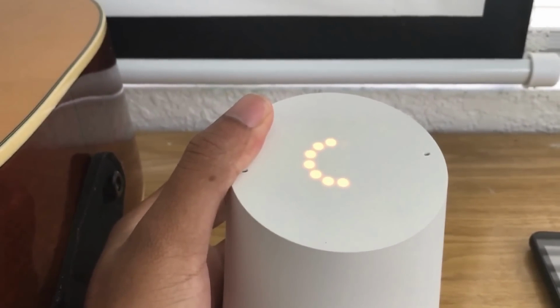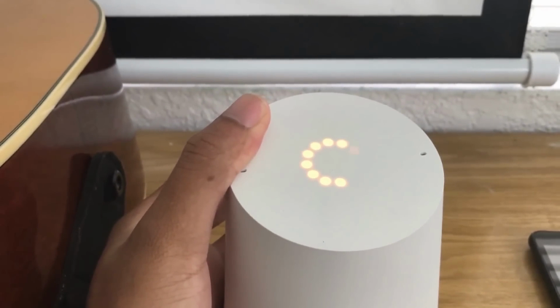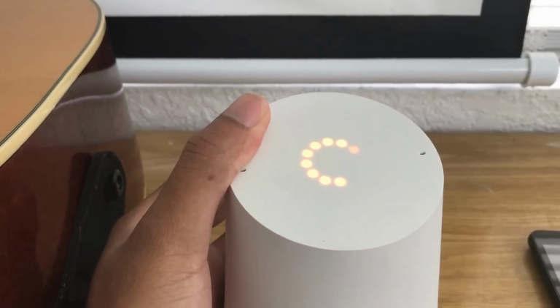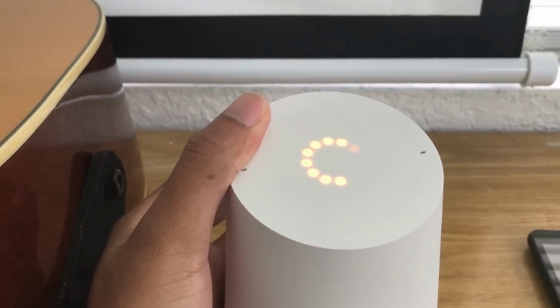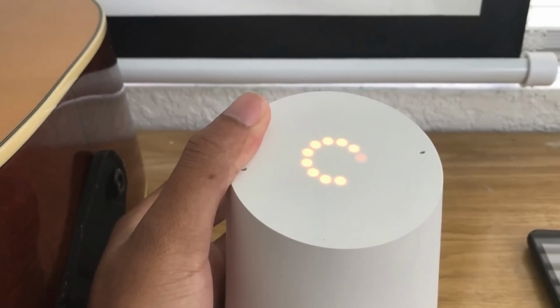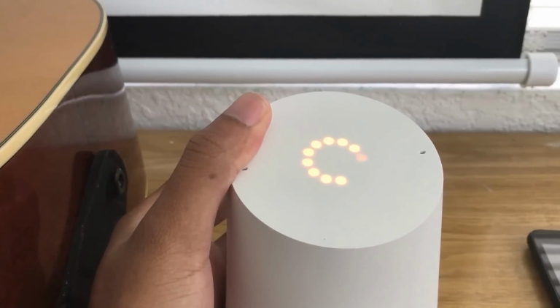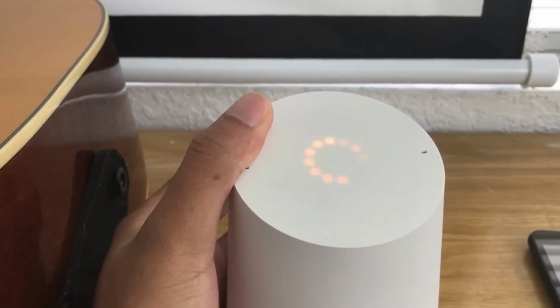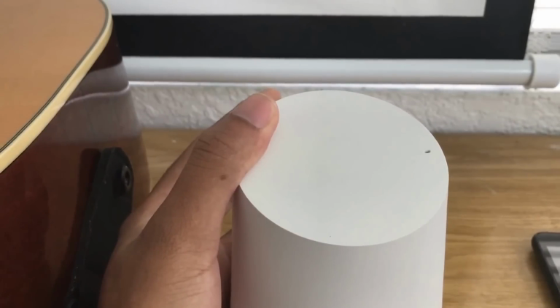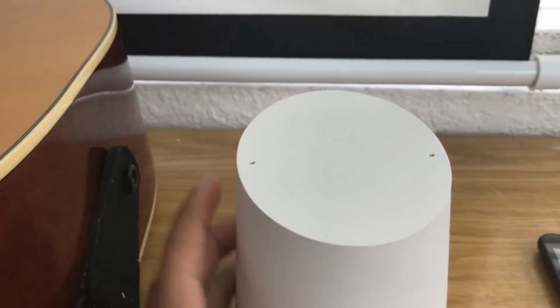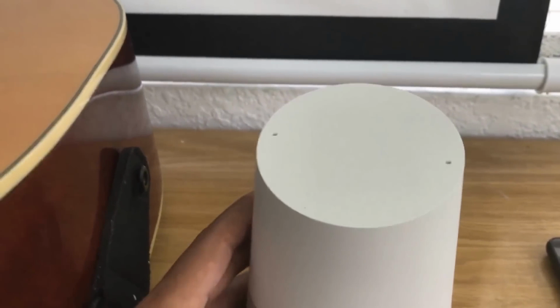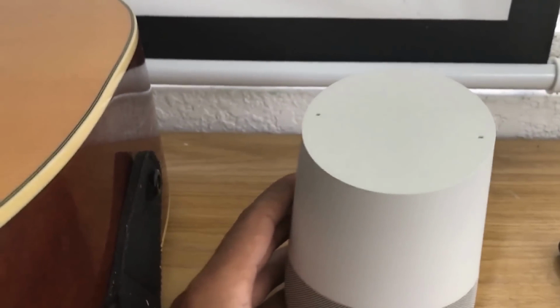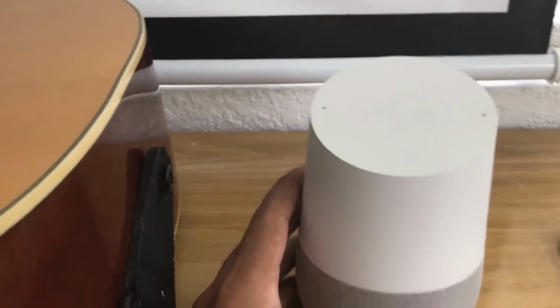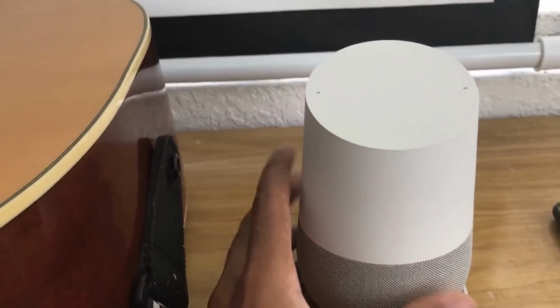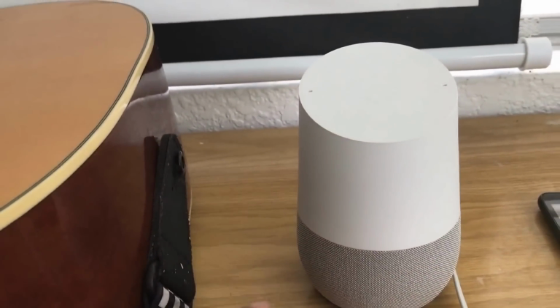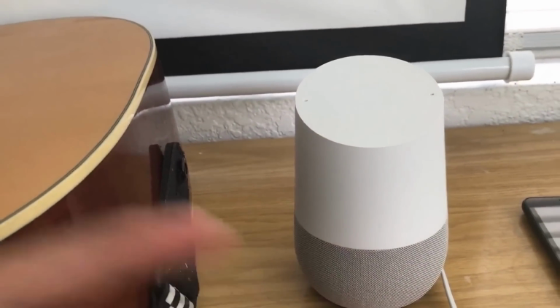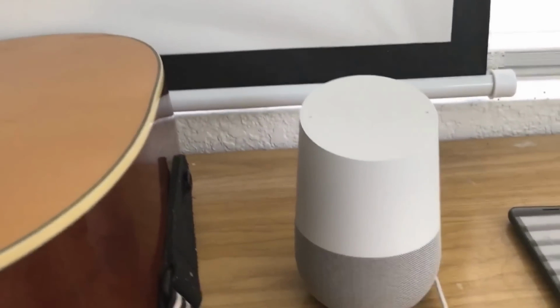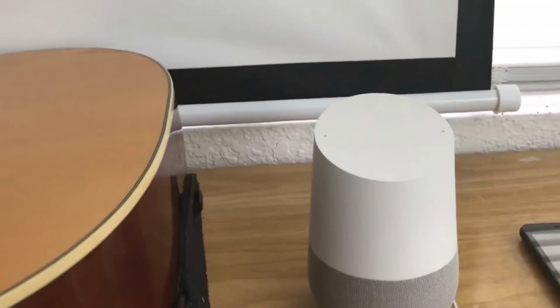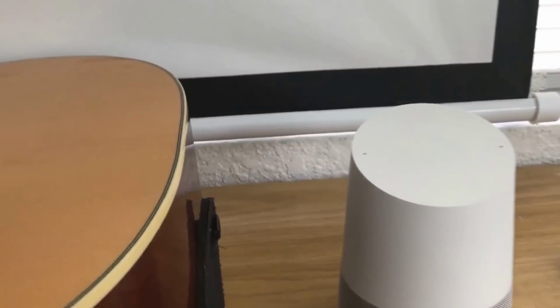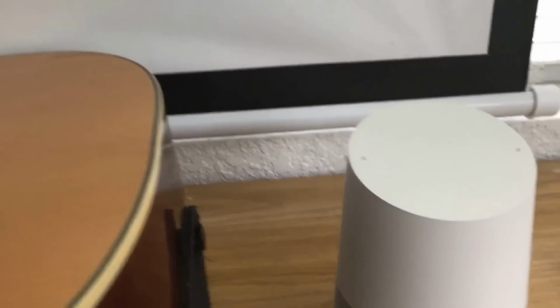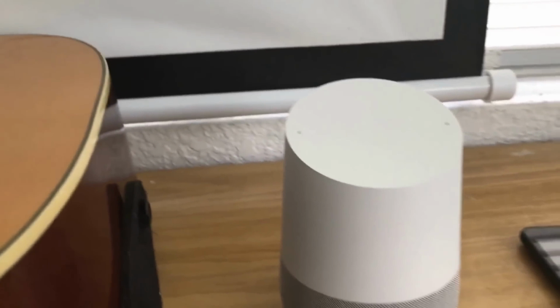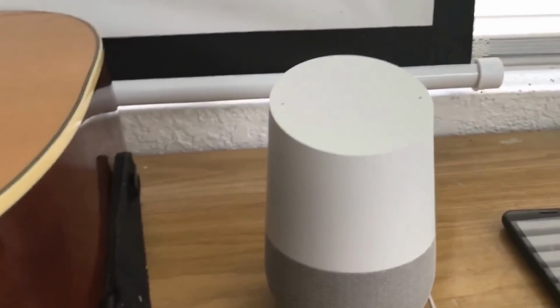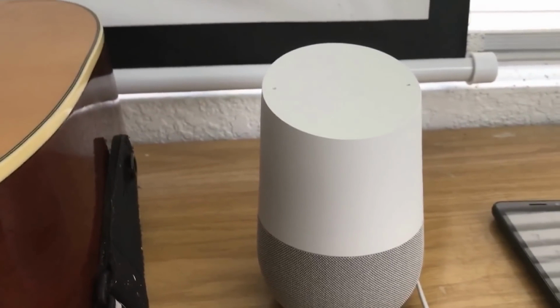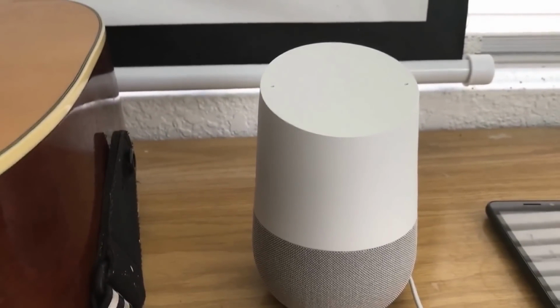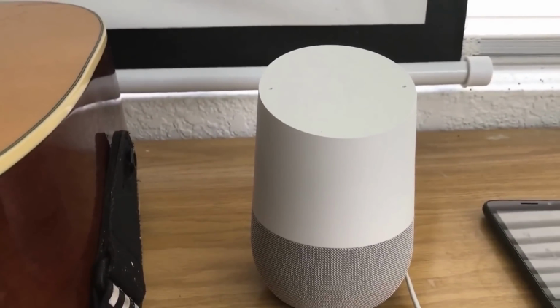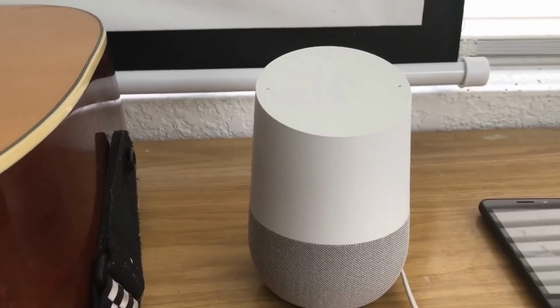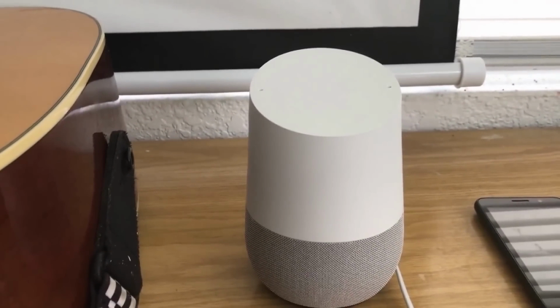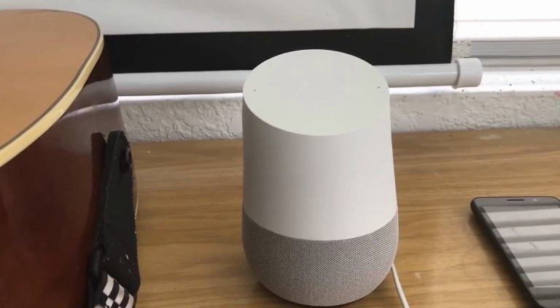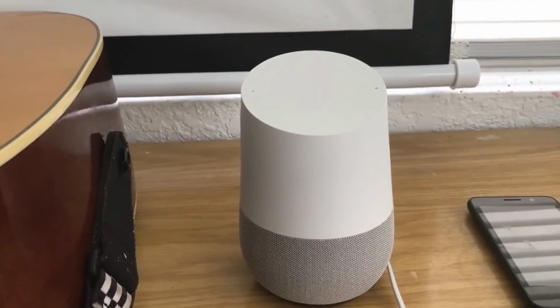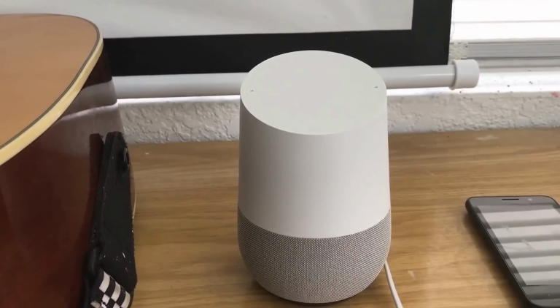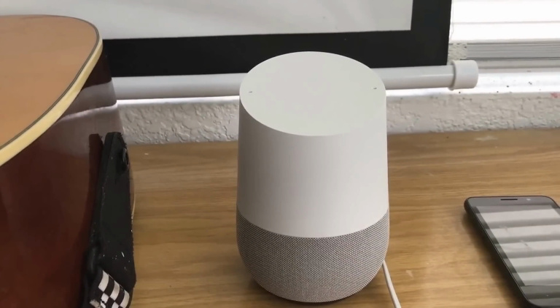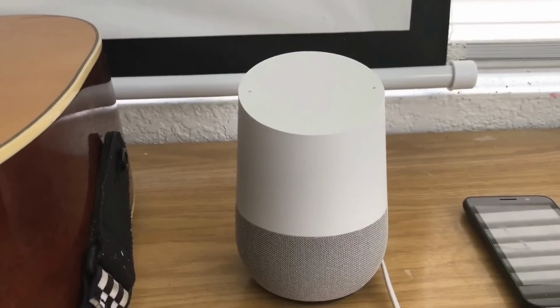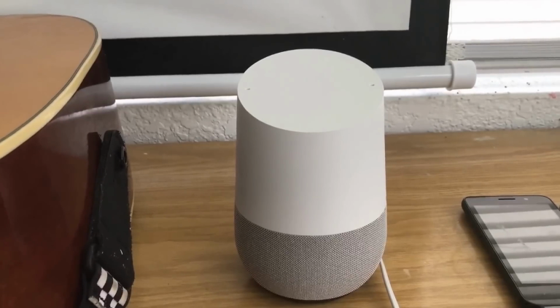Once it goes all the way around, it will return to its factory settings, and you just set it up again through the Google Home app.